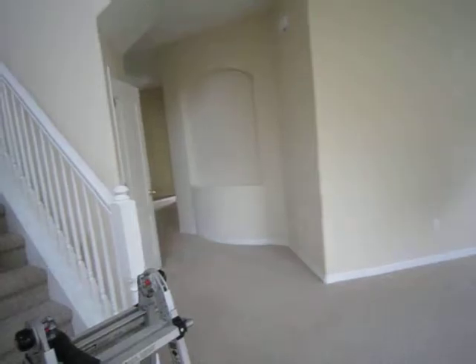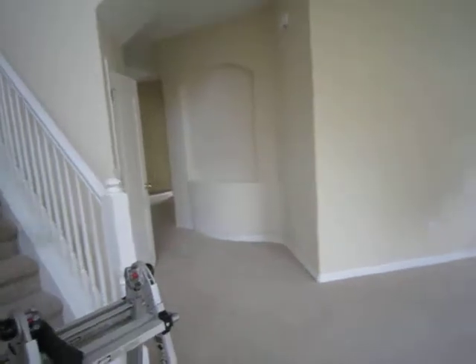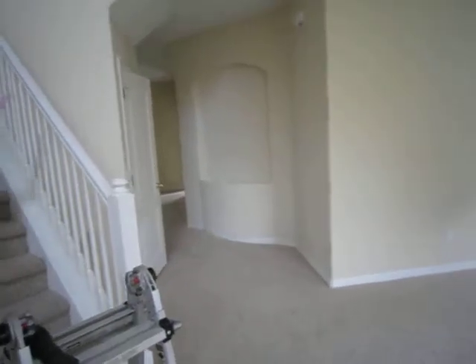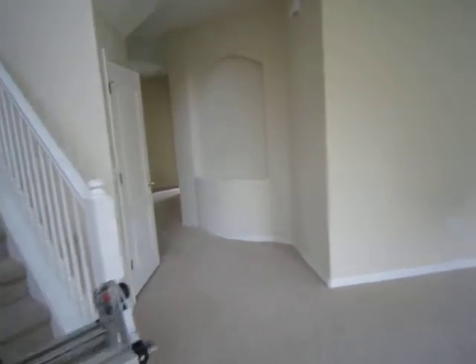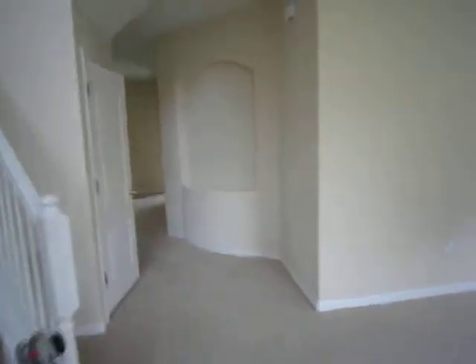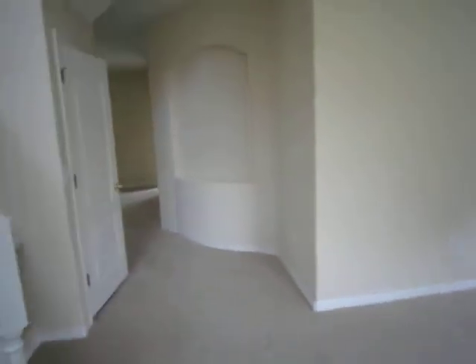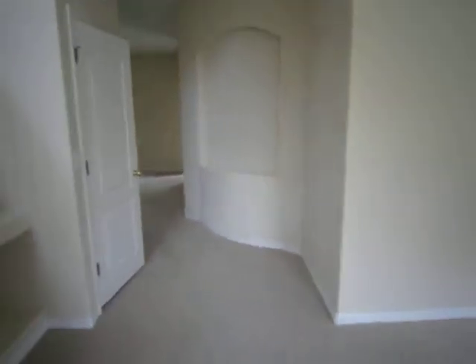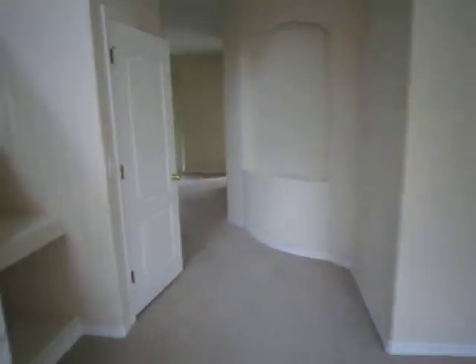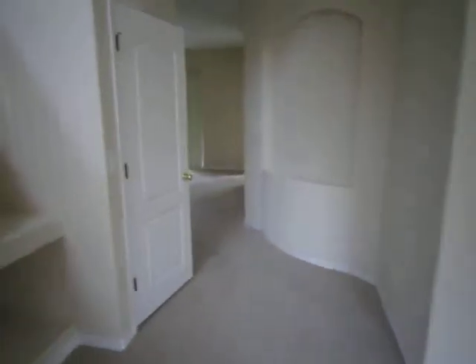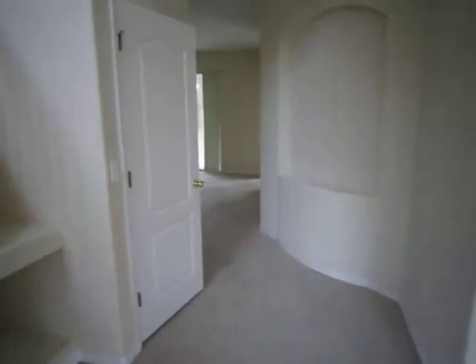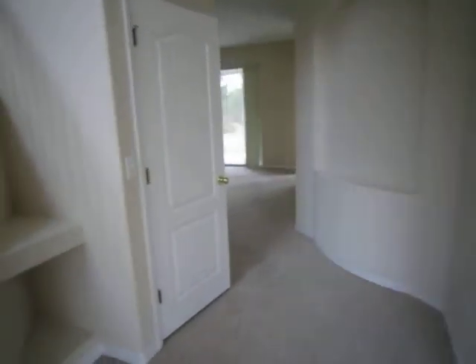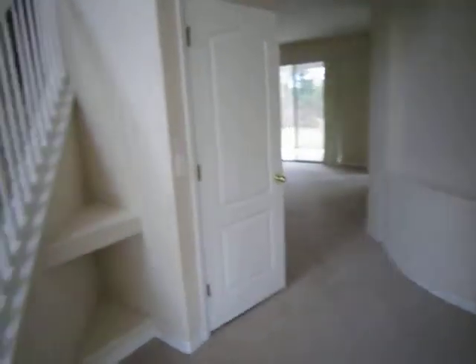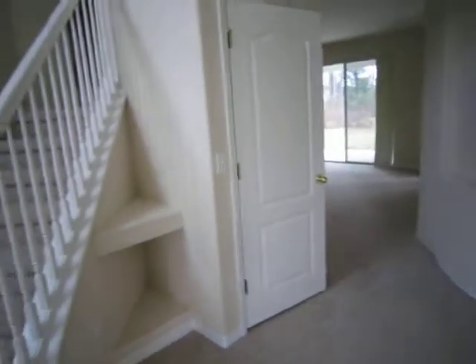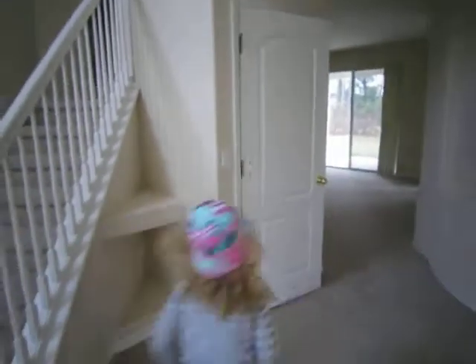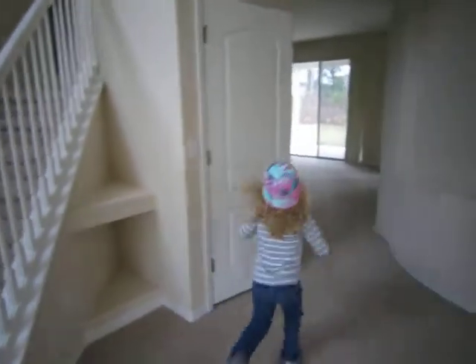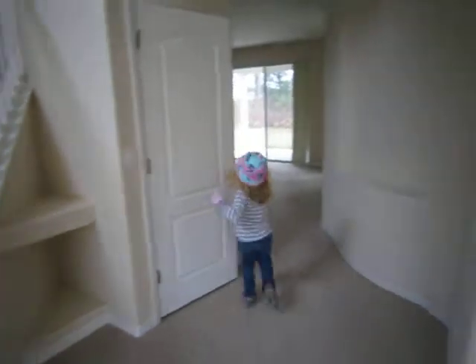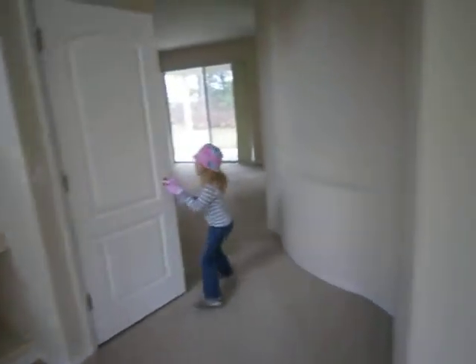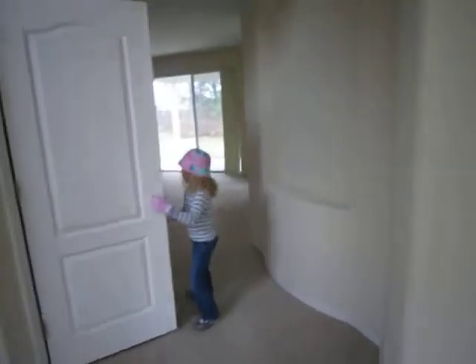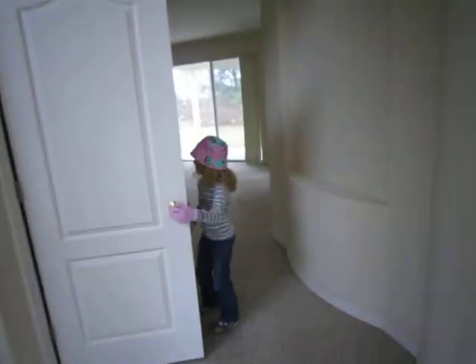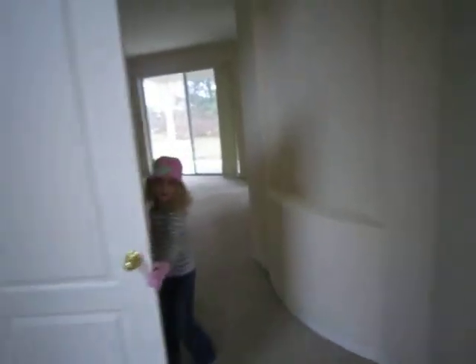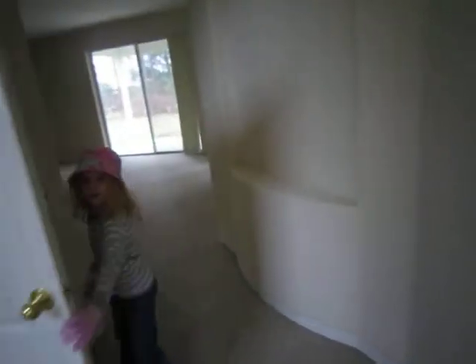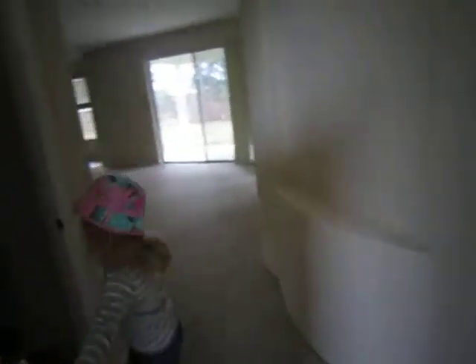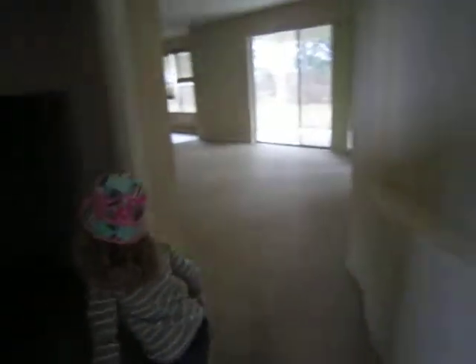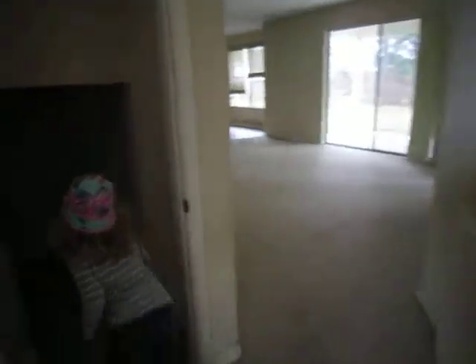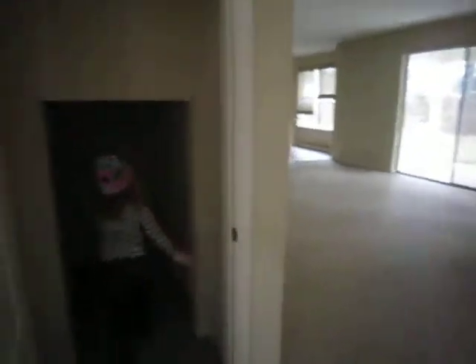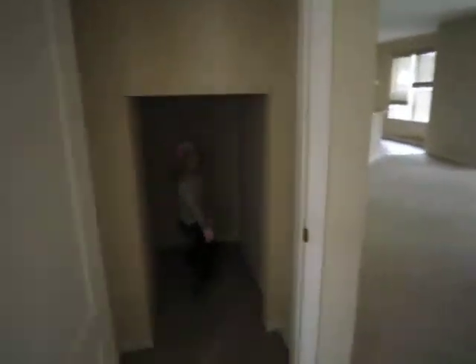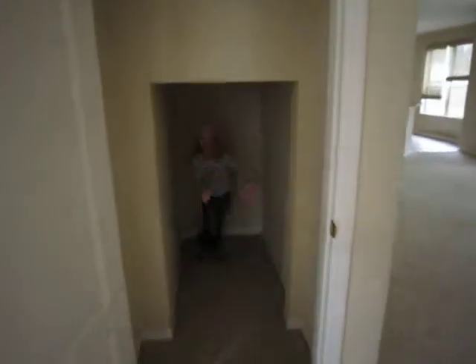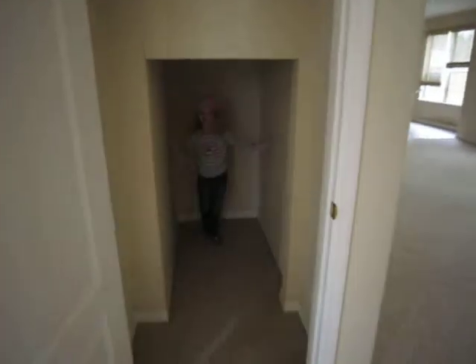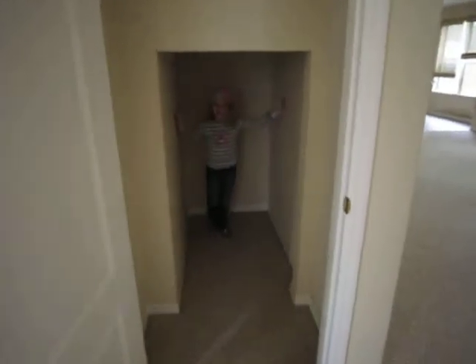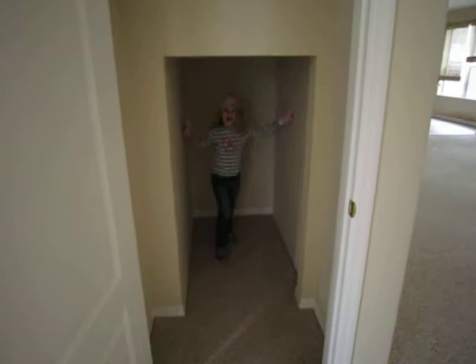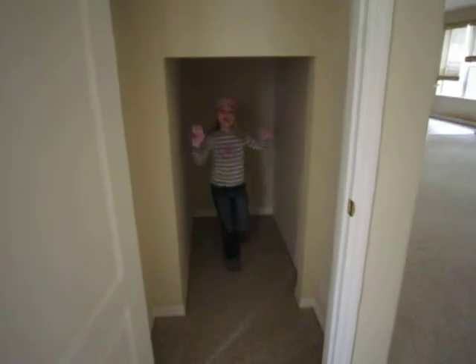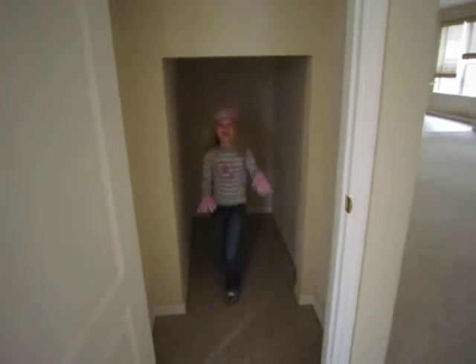They're coming this way — got some nooks and crannies. The kids are very impressed with this giant closet. Yeah, it's huge.